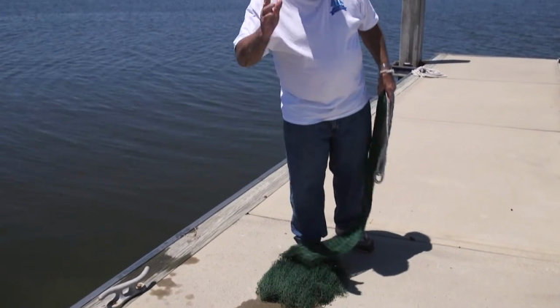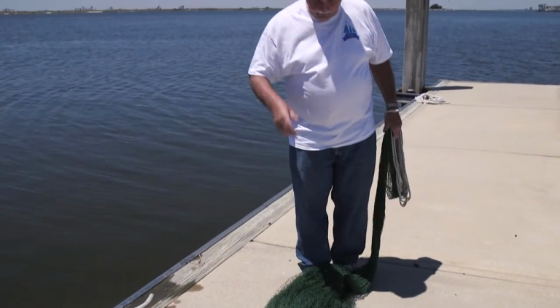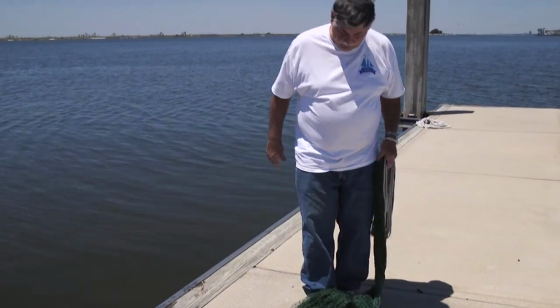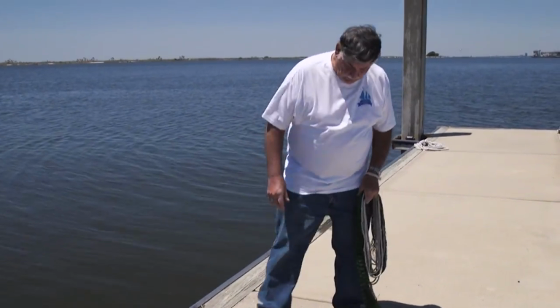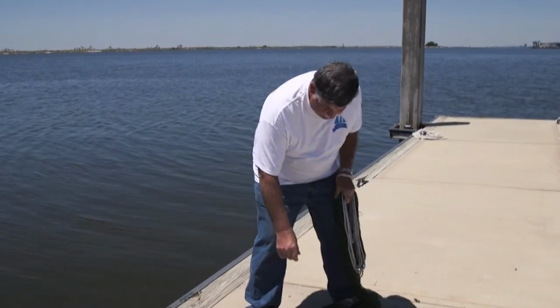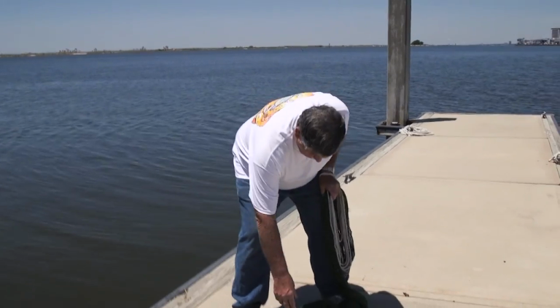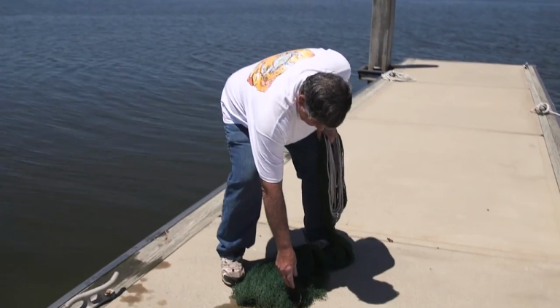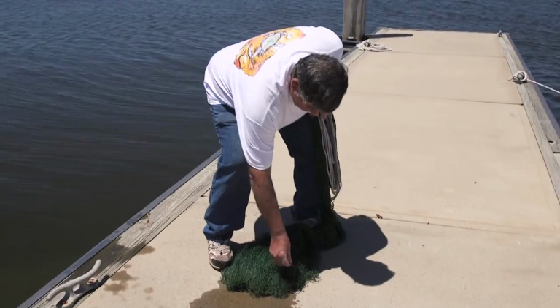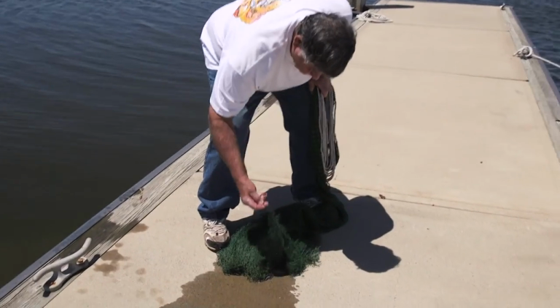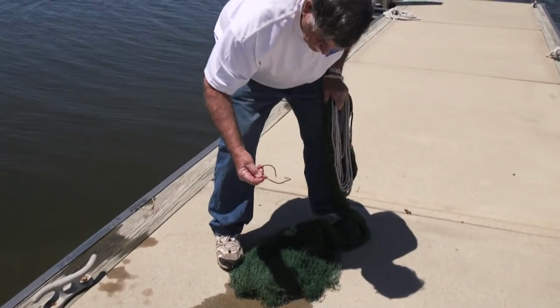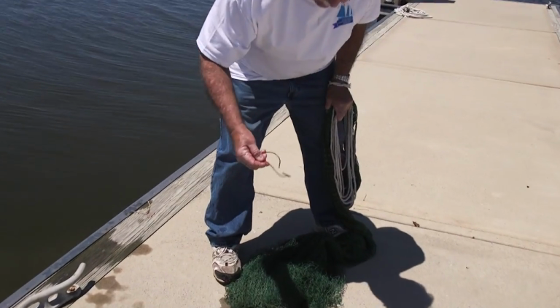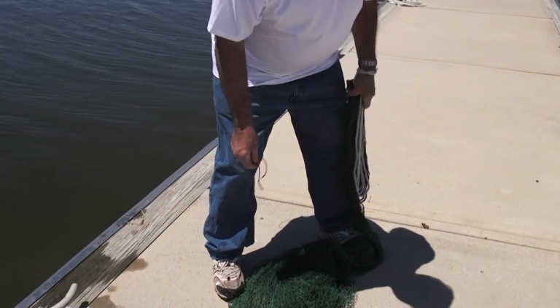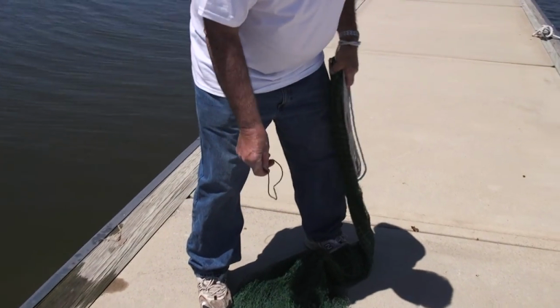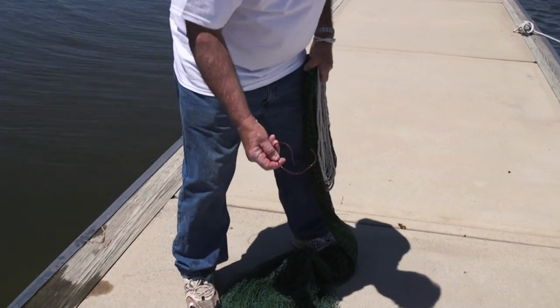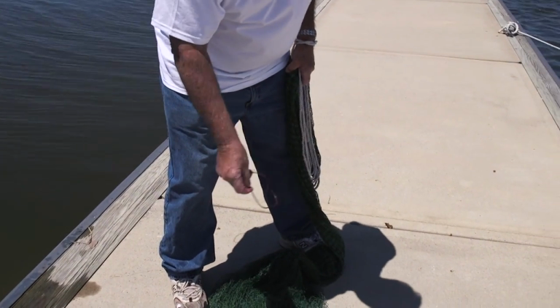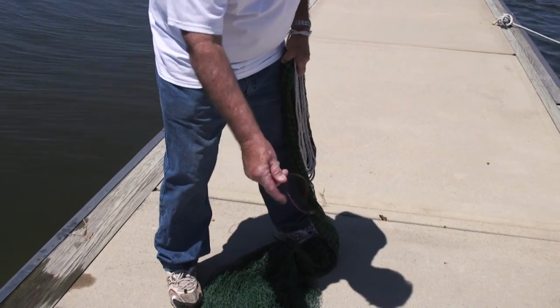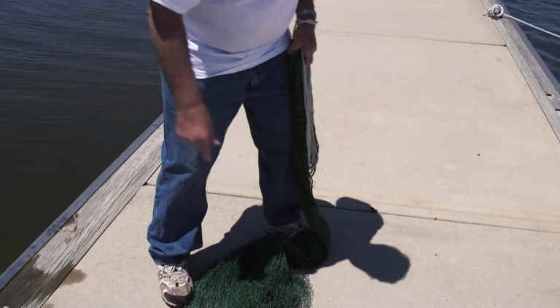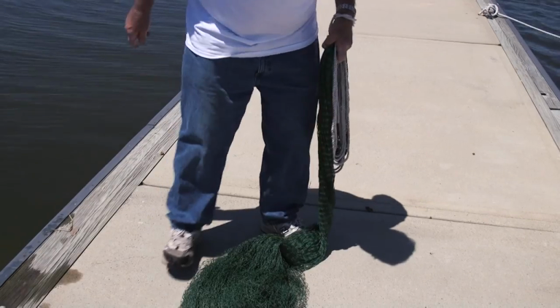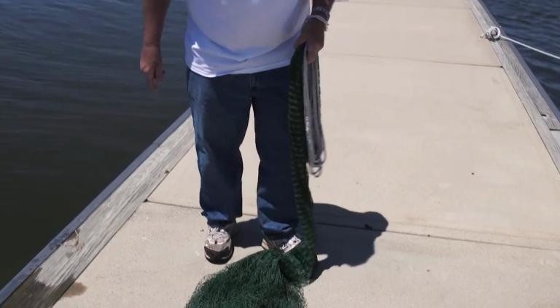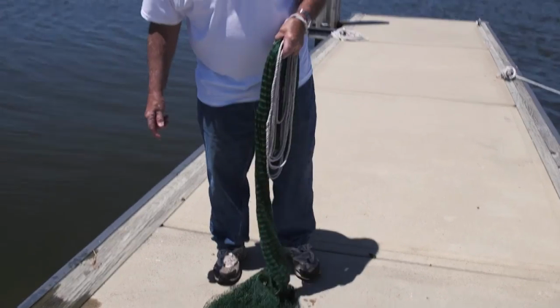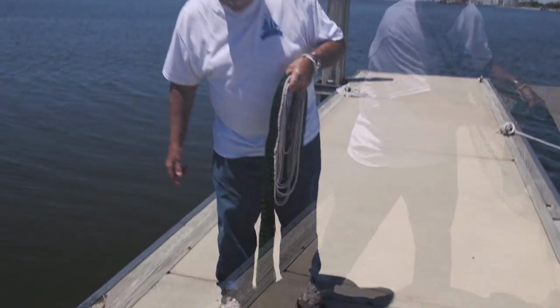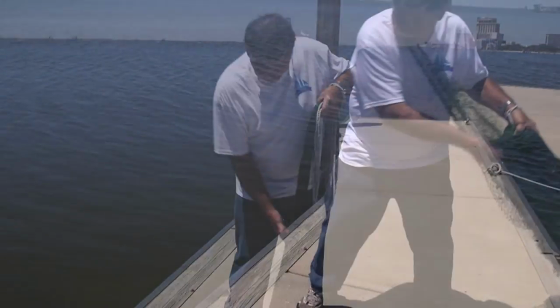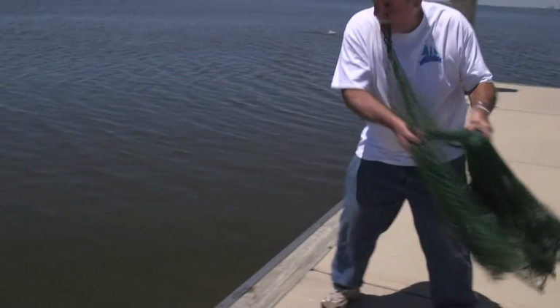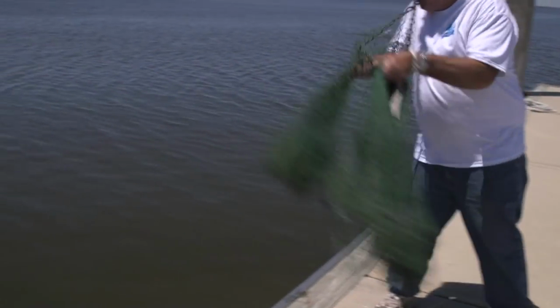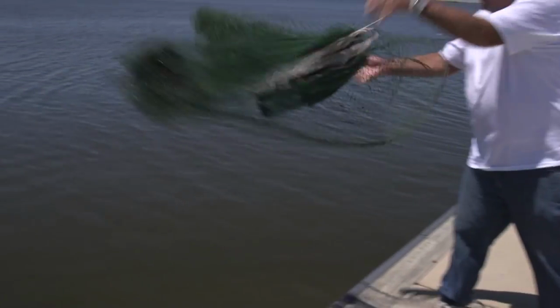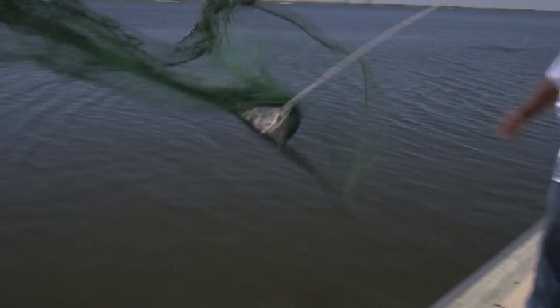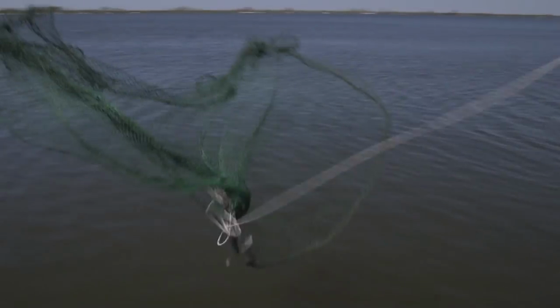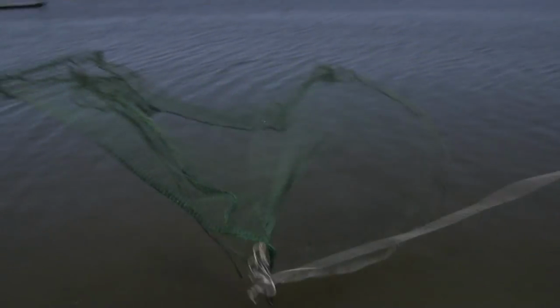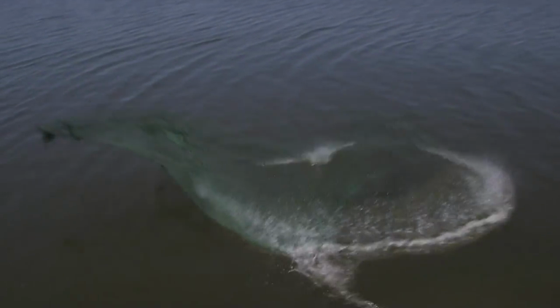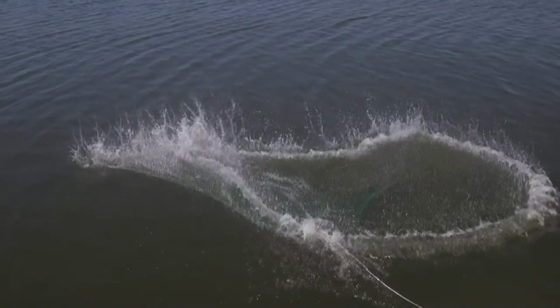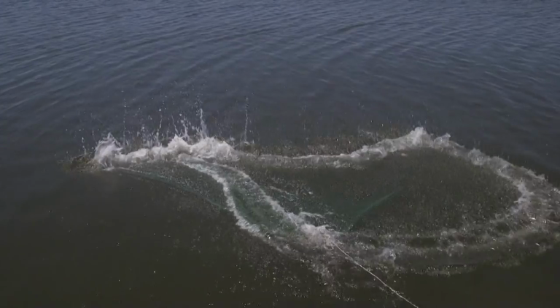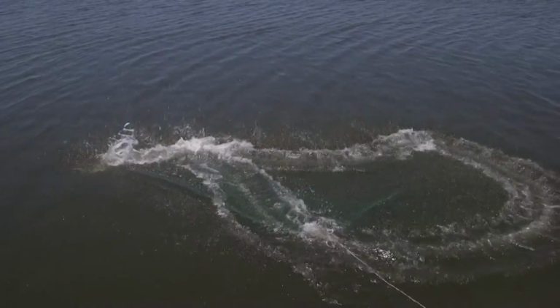We did catch a little something — I think we caught a piece of wire or something. So you need to get that out of your net. You don't want that staying in there because it'll tangle it up. And that, my friends, is how to throw a cast net without ending up in the water.